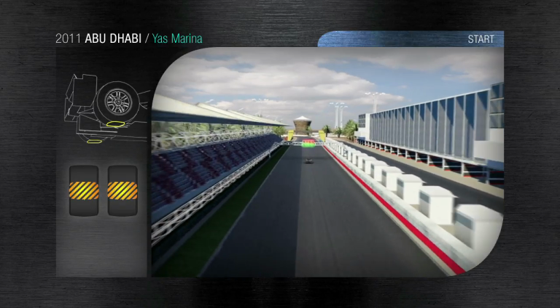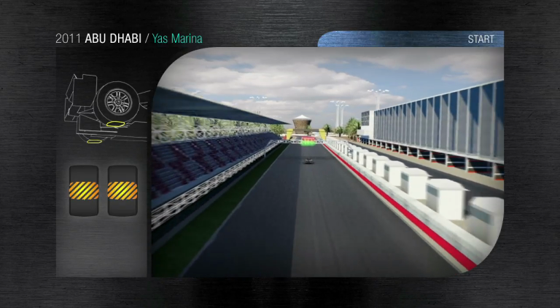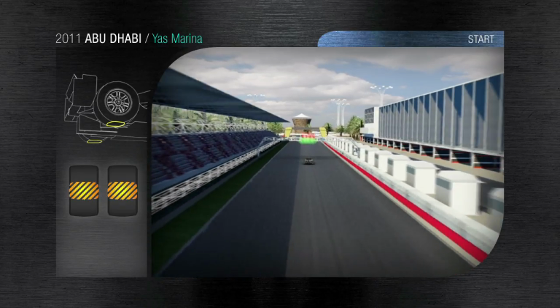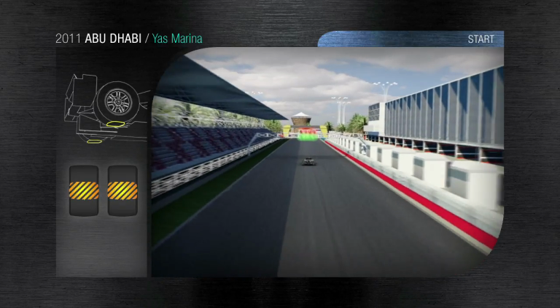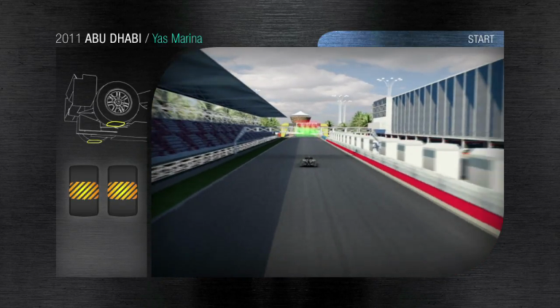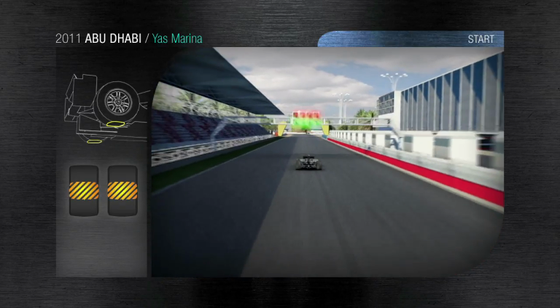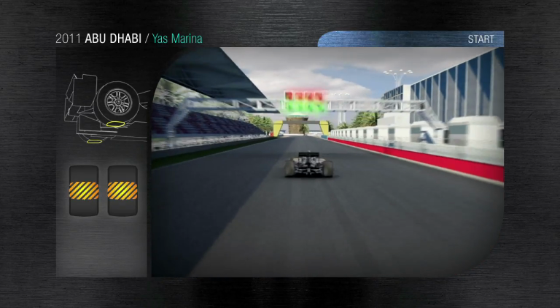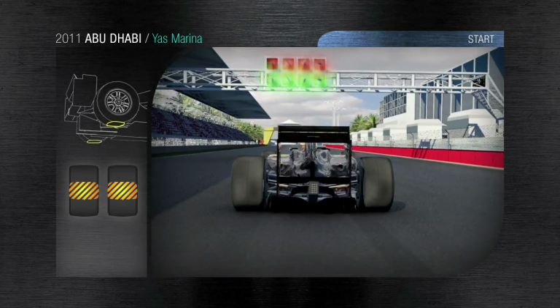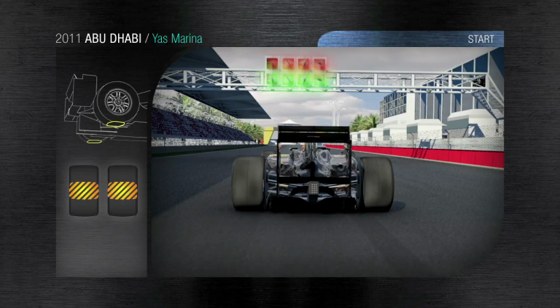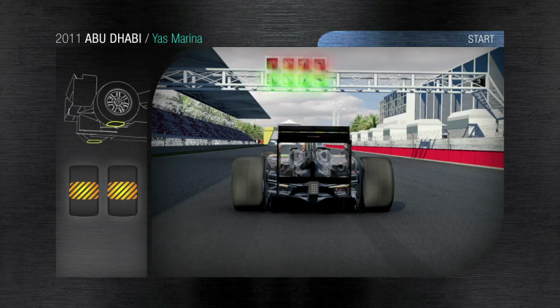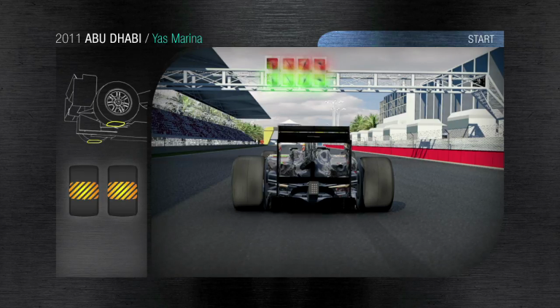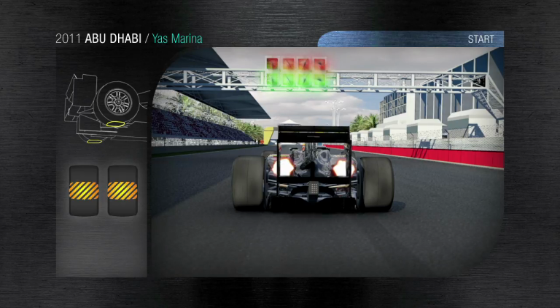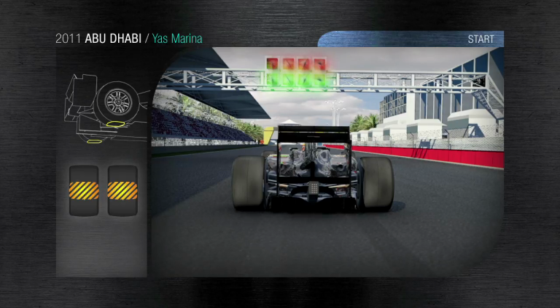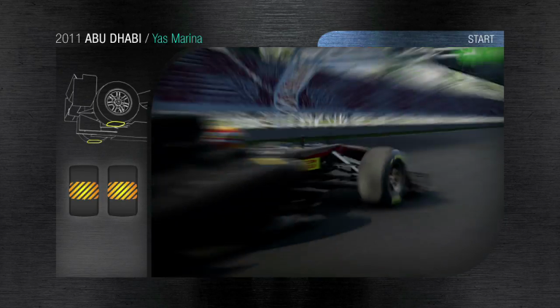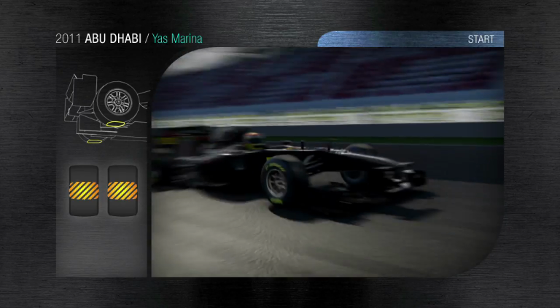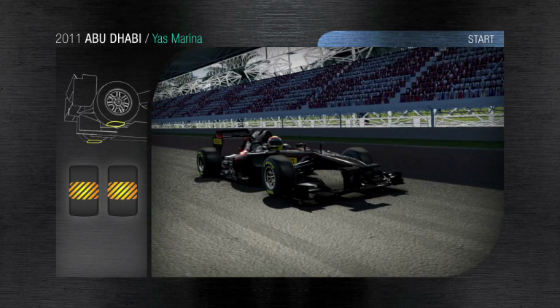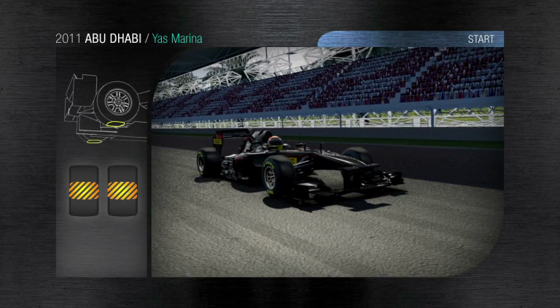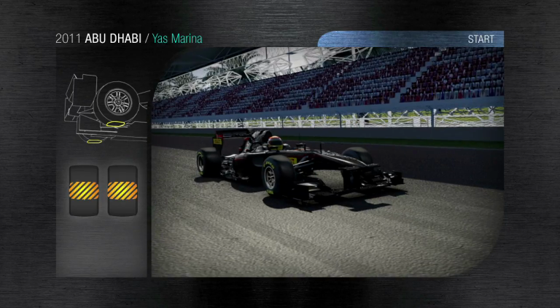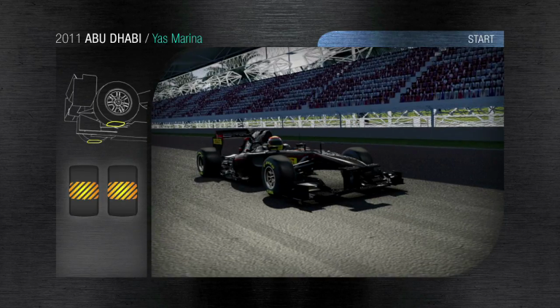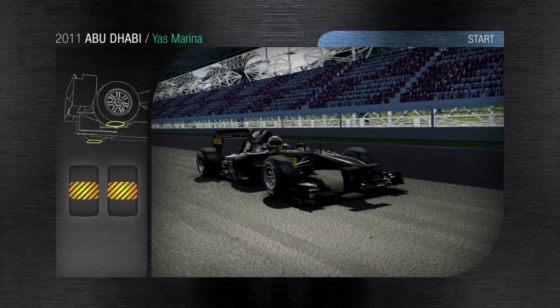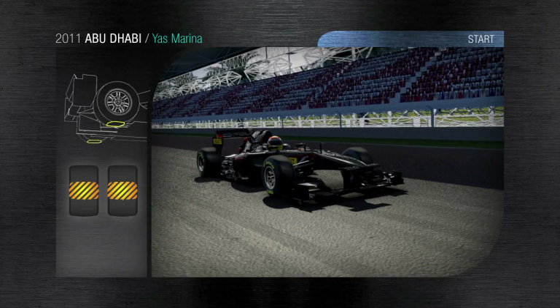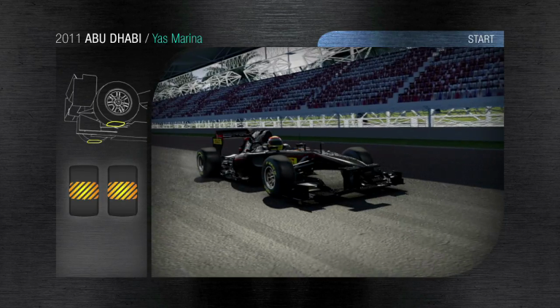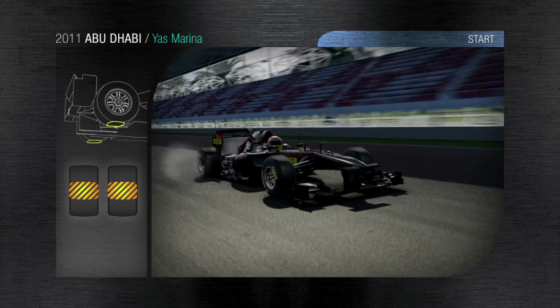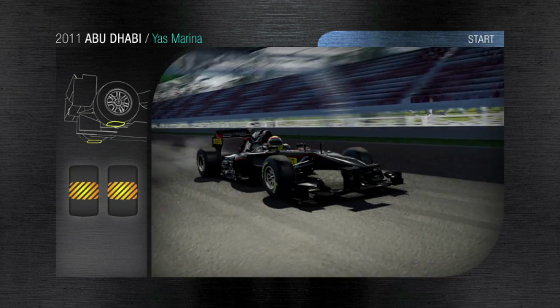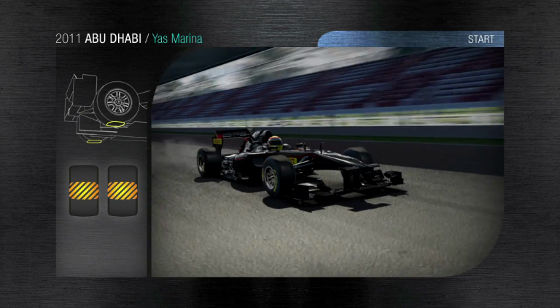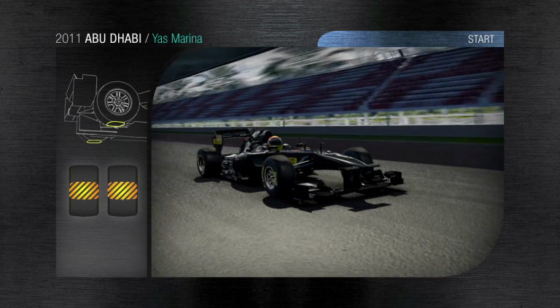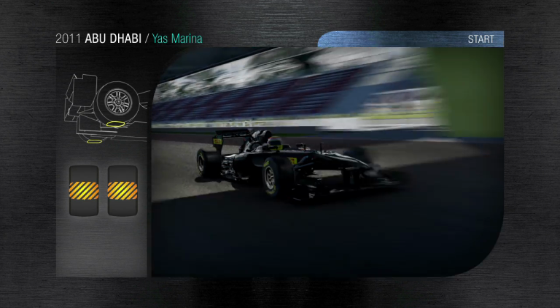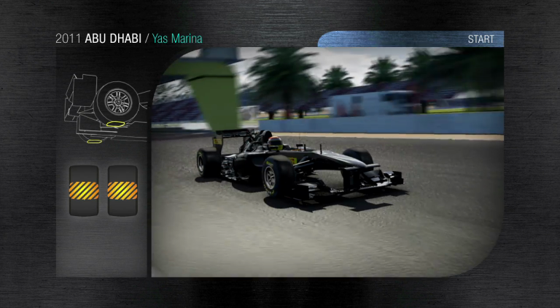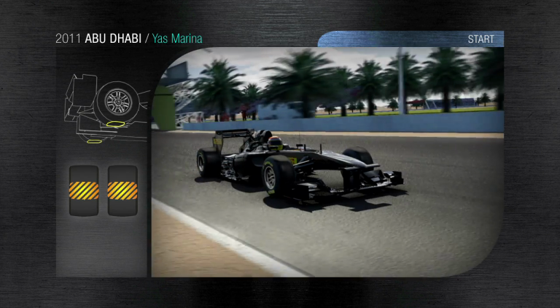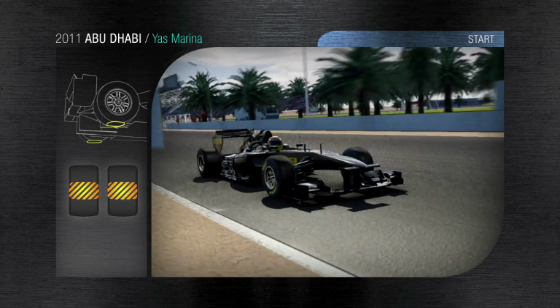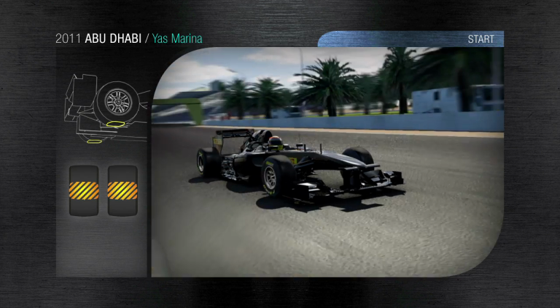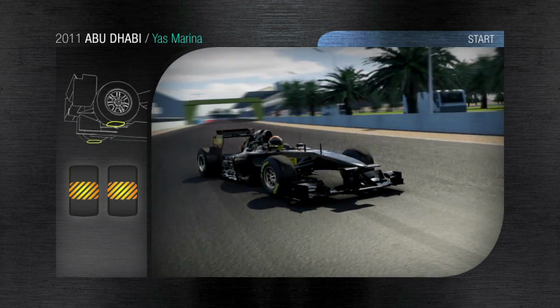Abu Dhabi, 55 laps making a total race distance of 305 km. The asphalt temperatures are very high, a factor that has an important influence on the tyres and their performance.